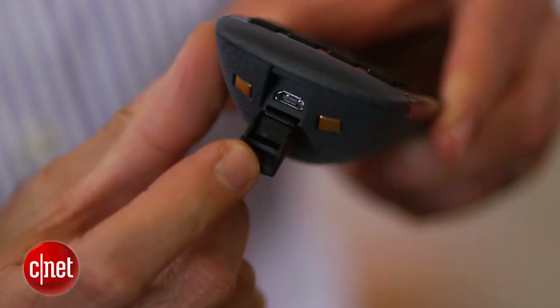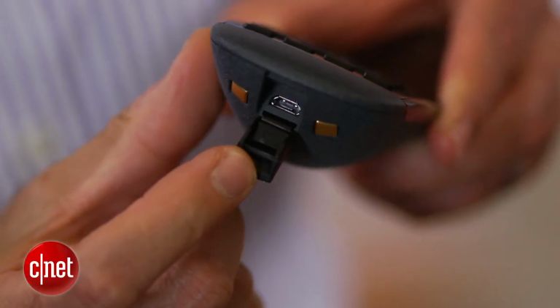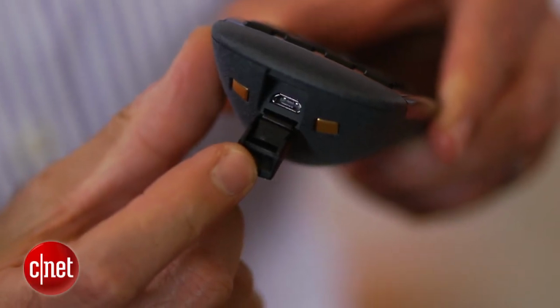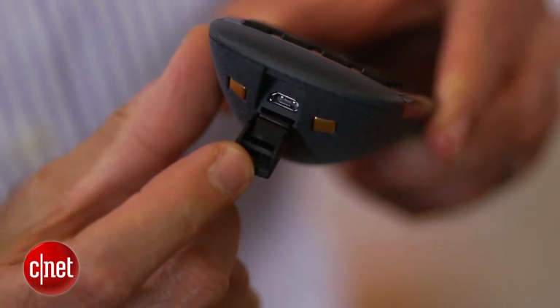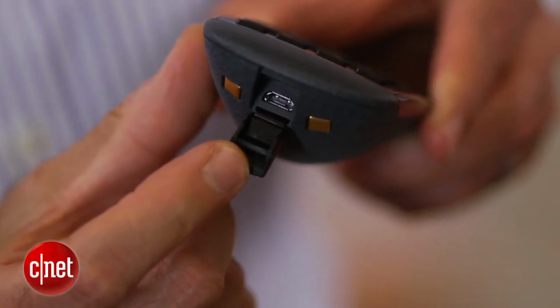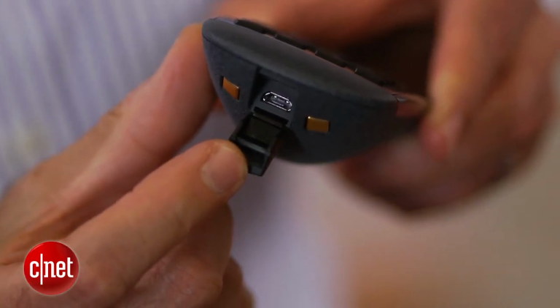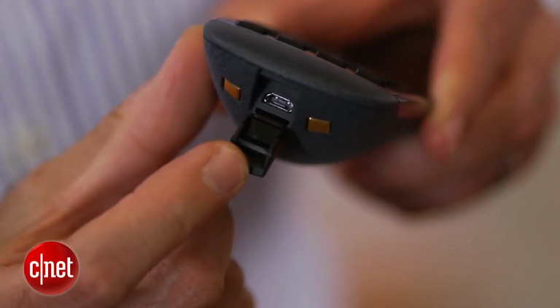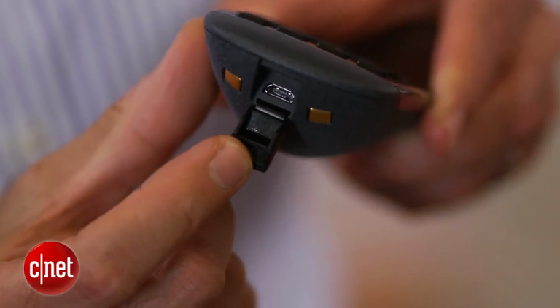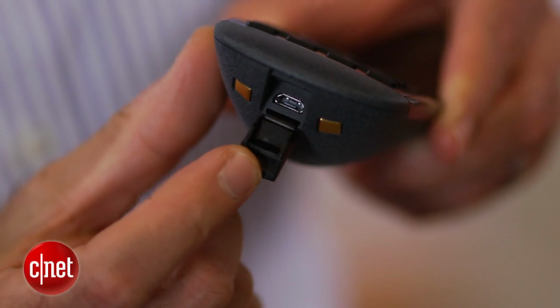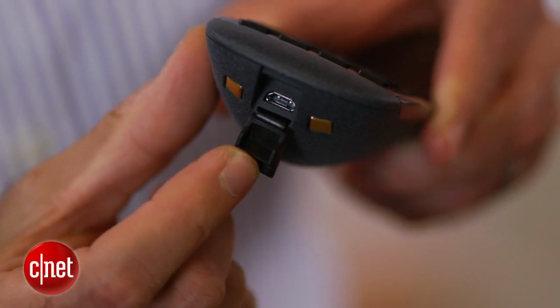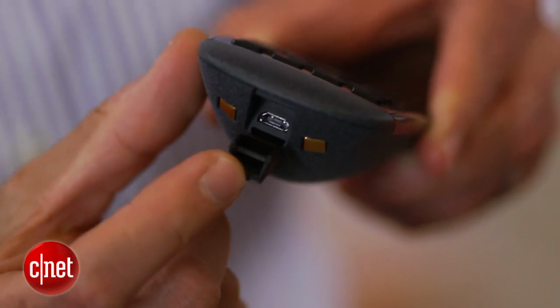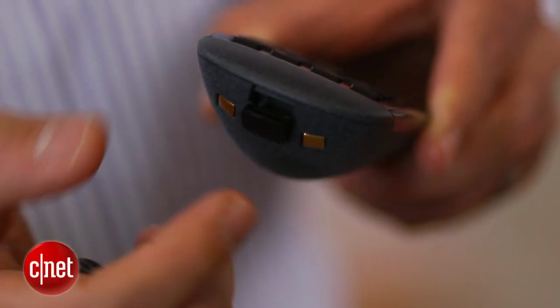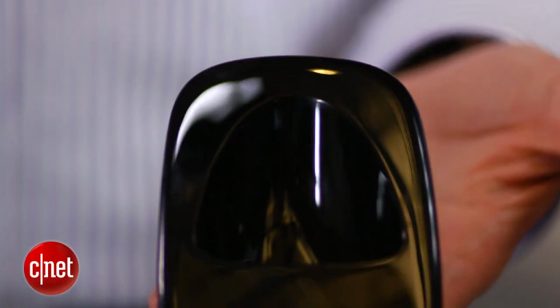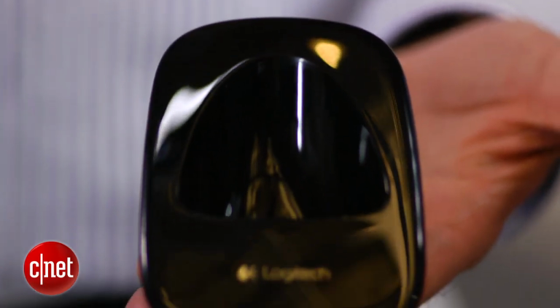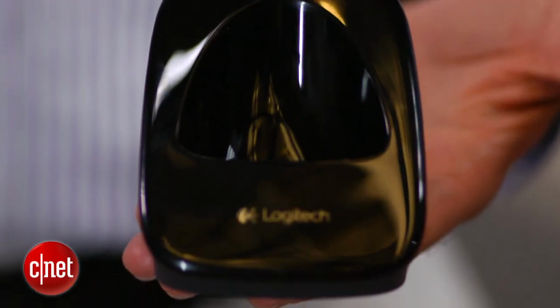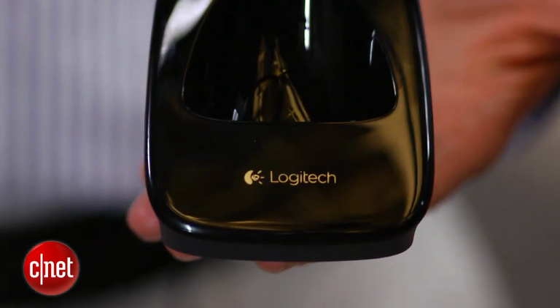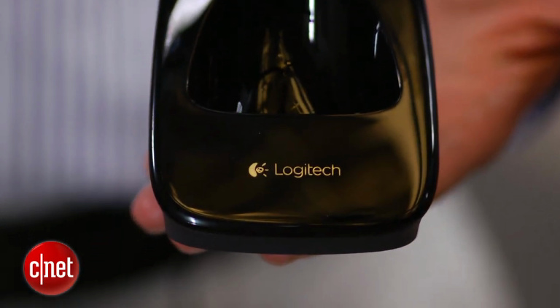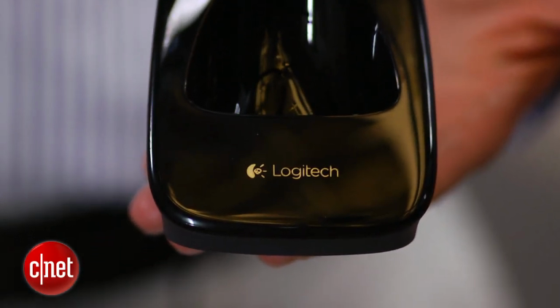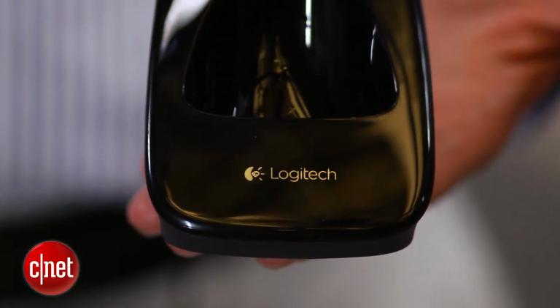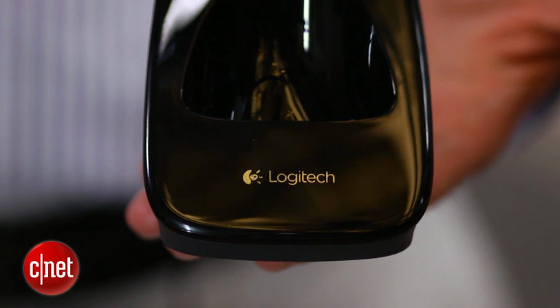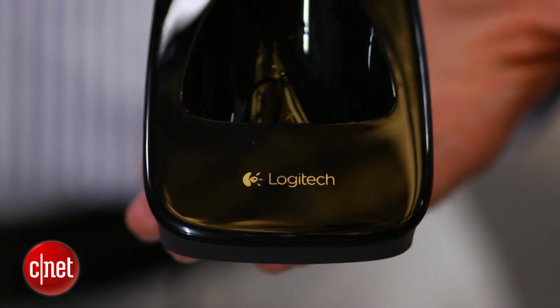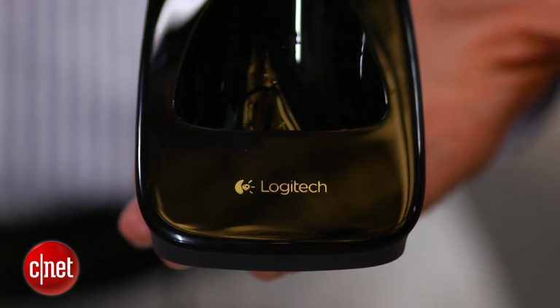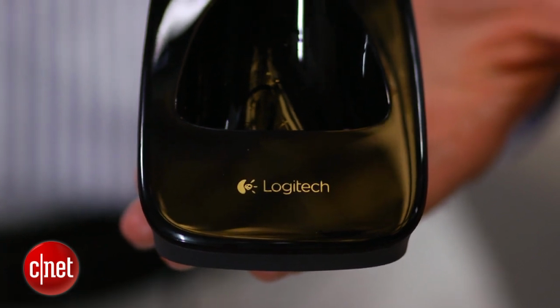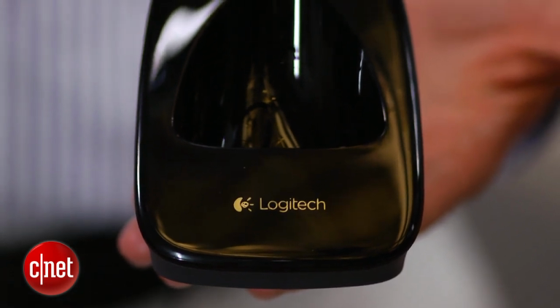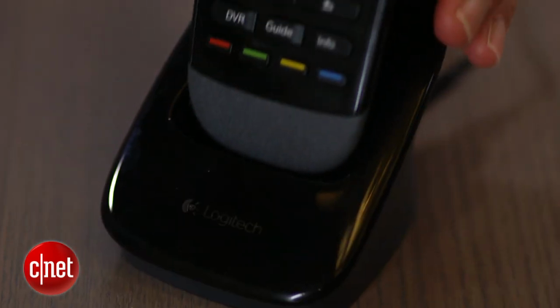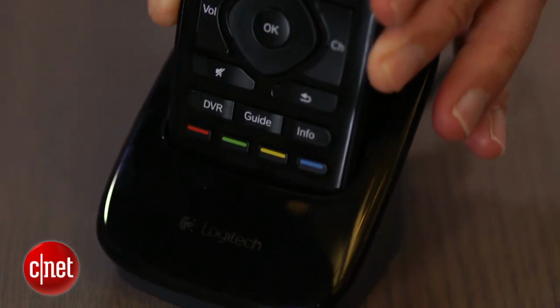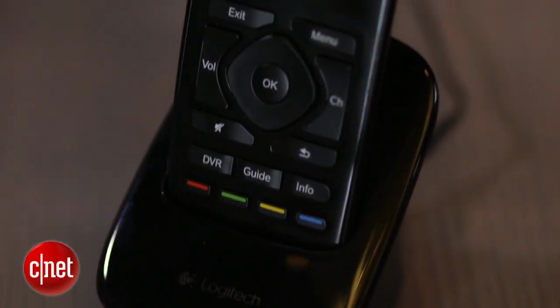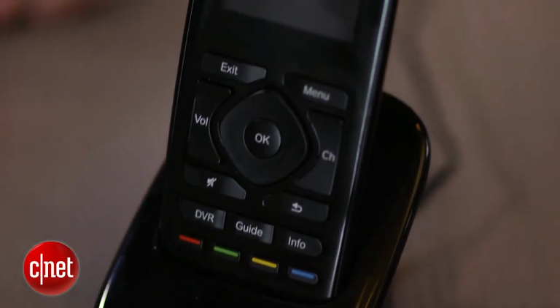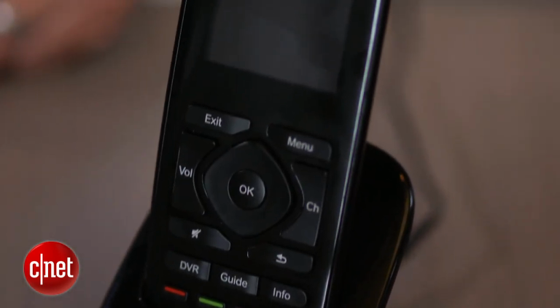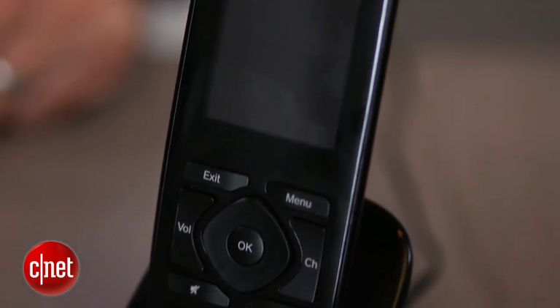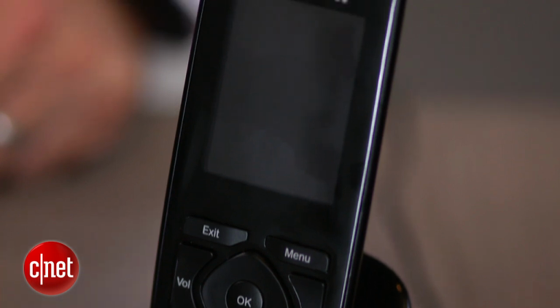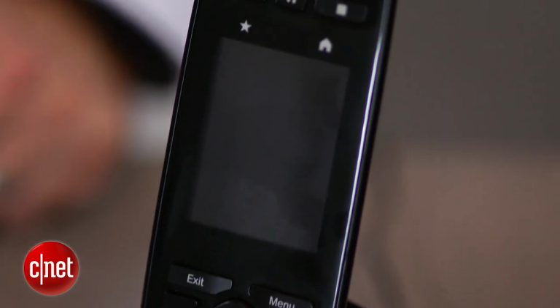The Harmony Touch also features a built-in rechargeable battery that's supposed to give you about a week's worth of power with light to moderate use. With some previous Harmony models, you had to lay the remote down in its cradle to charge it. With this one, you prop it up vertically in its cradle, which is a nice change.